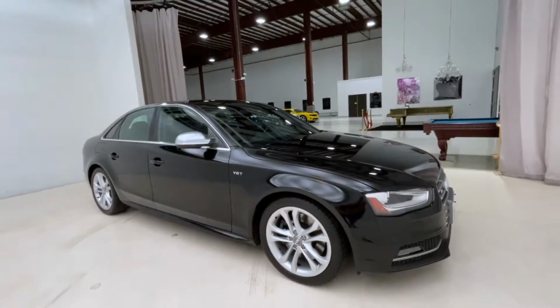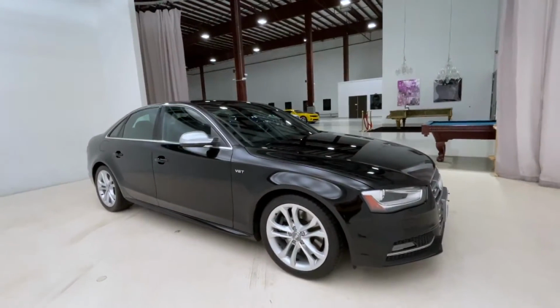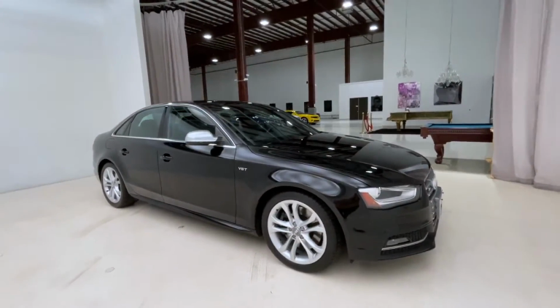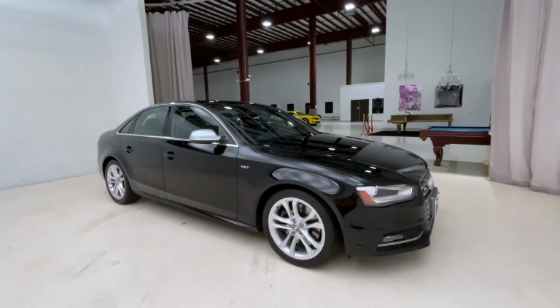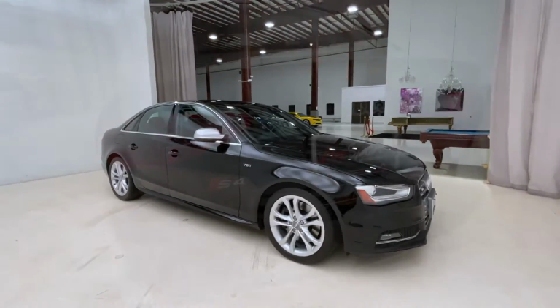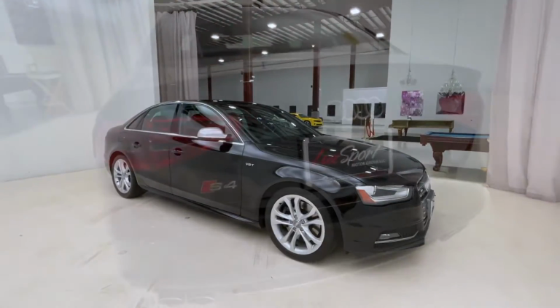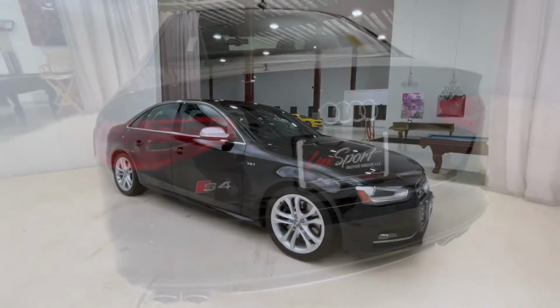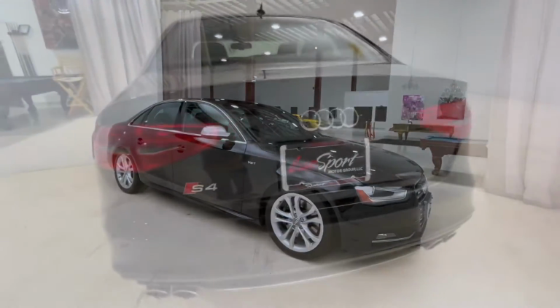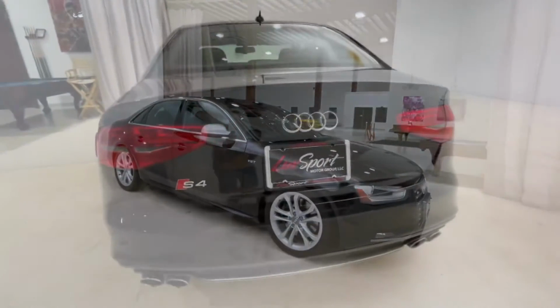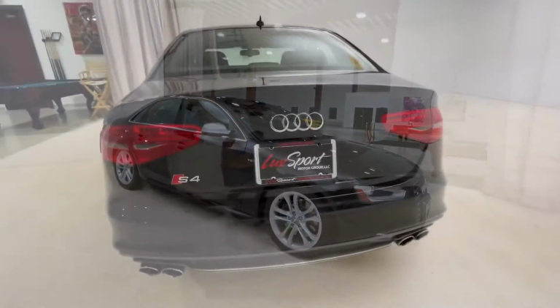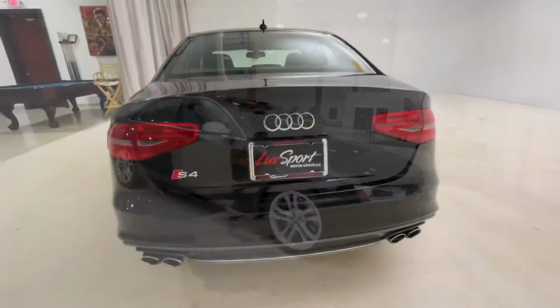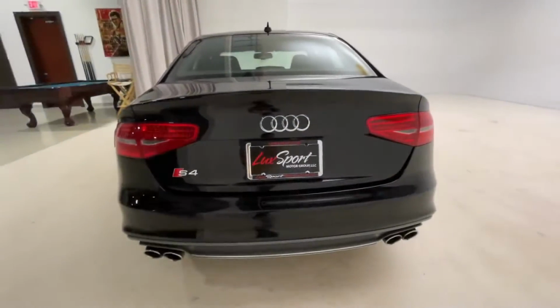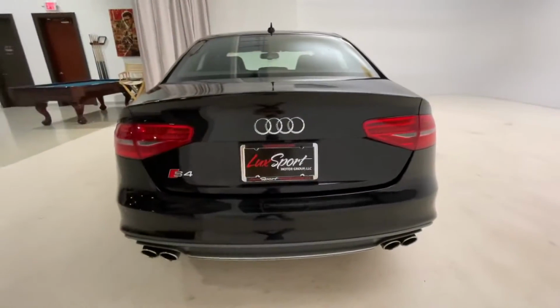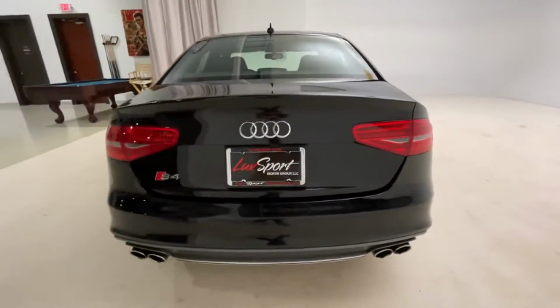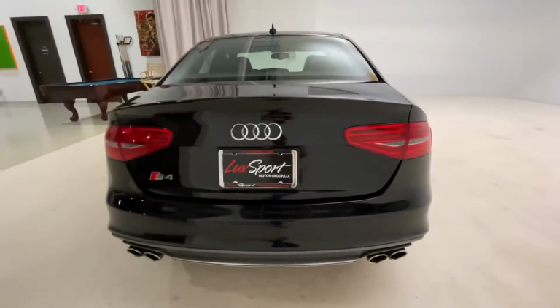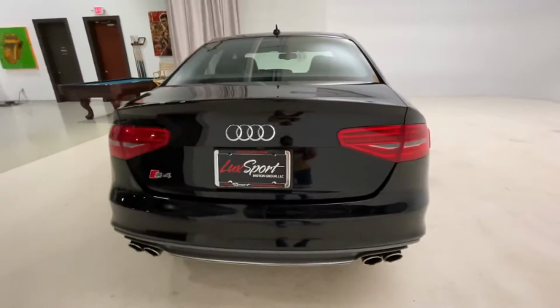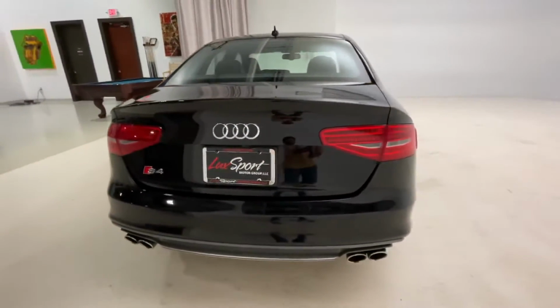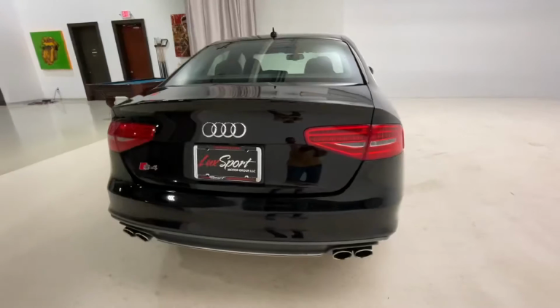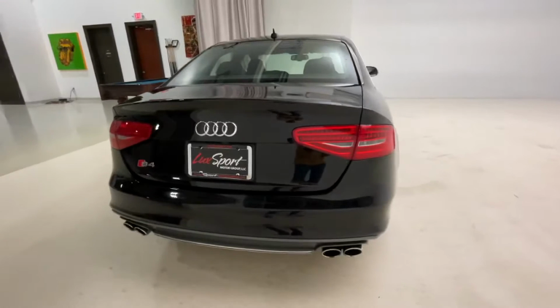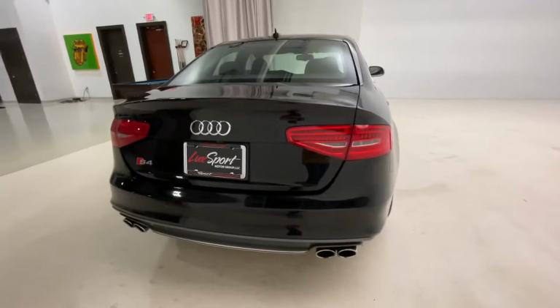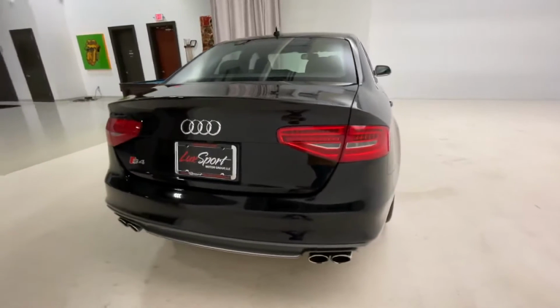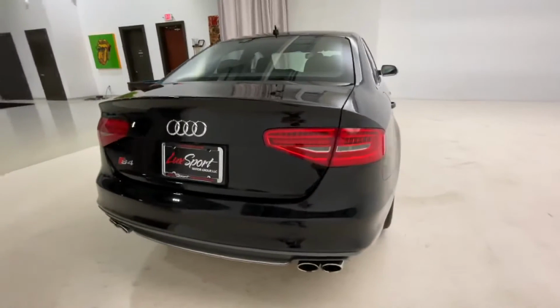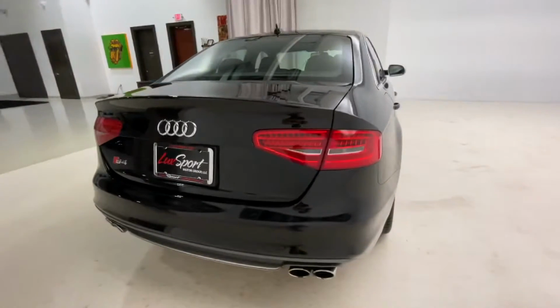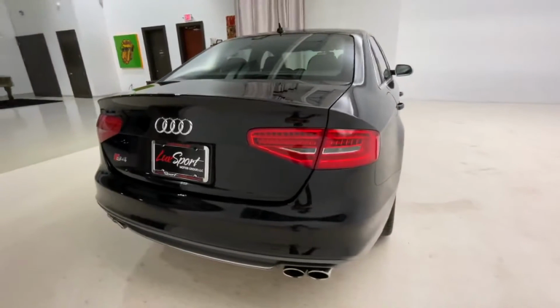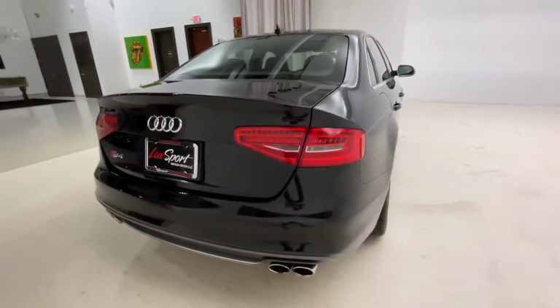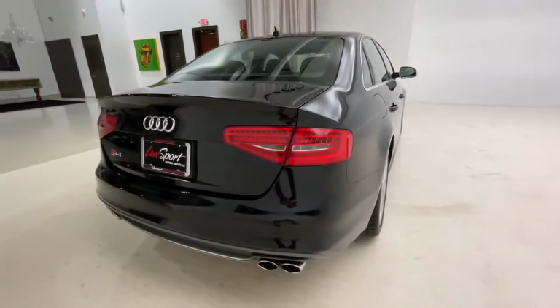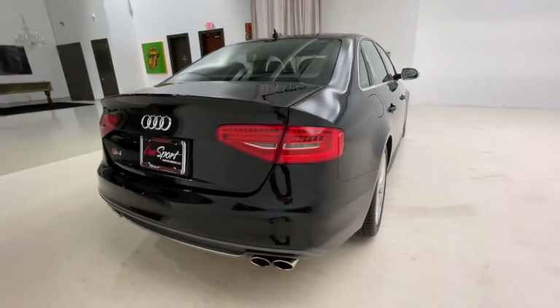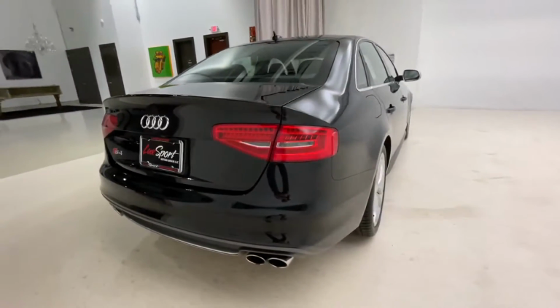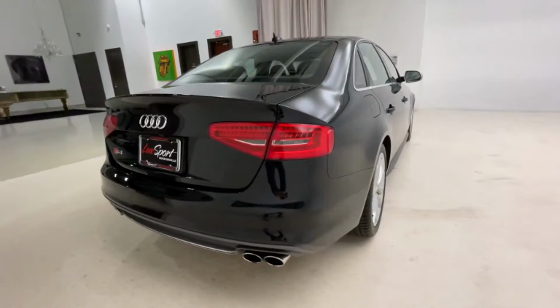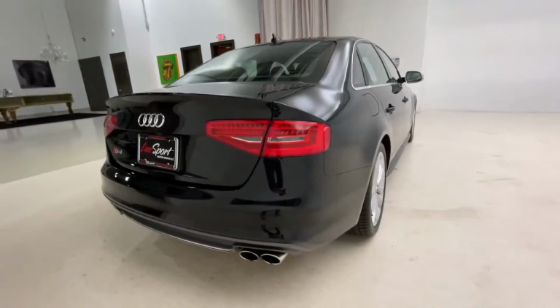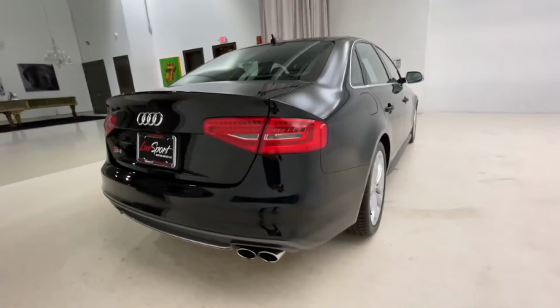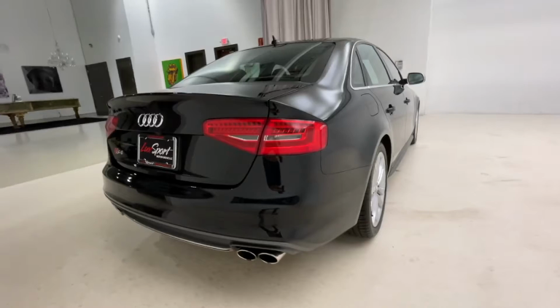Powered by a 3 liter, 333 horsepower, six cylinder engine. An overall extremely comfortable car to drive and also one that comes with a lot of great performance.